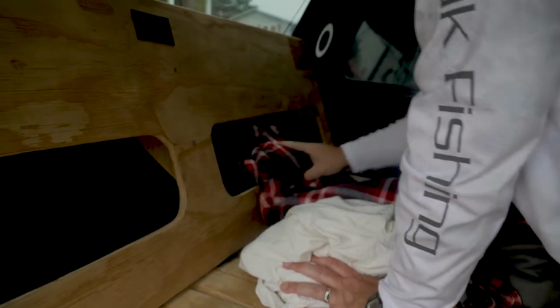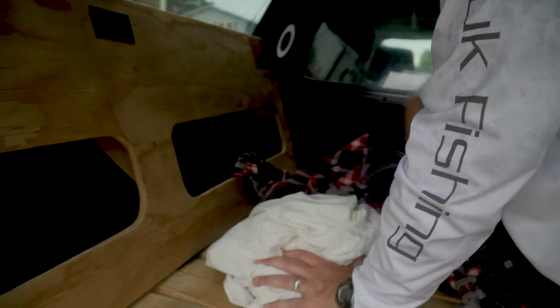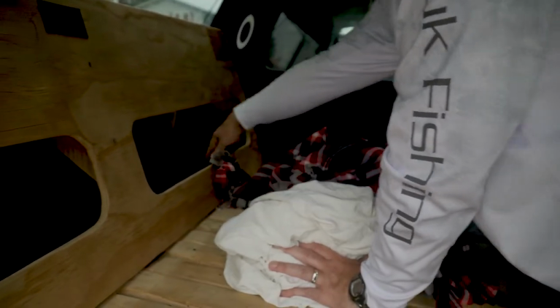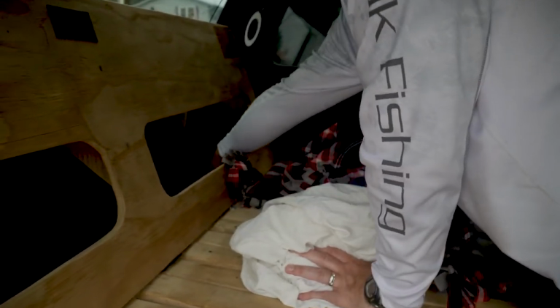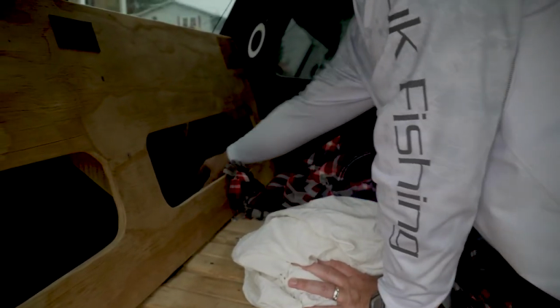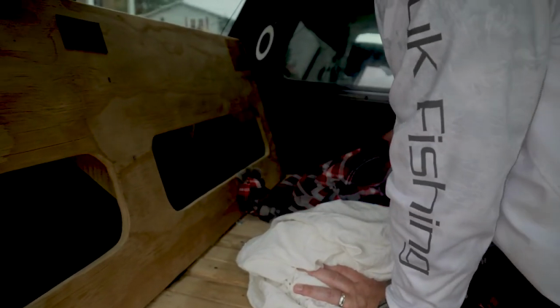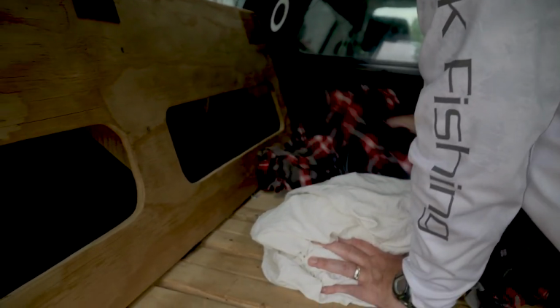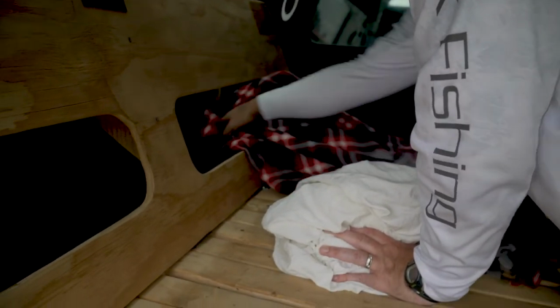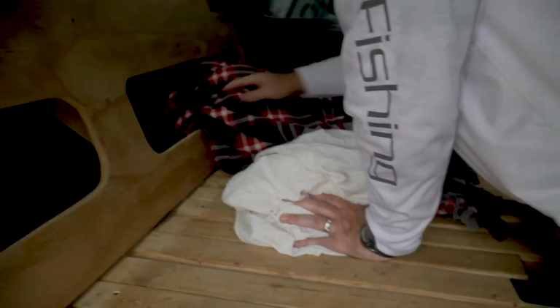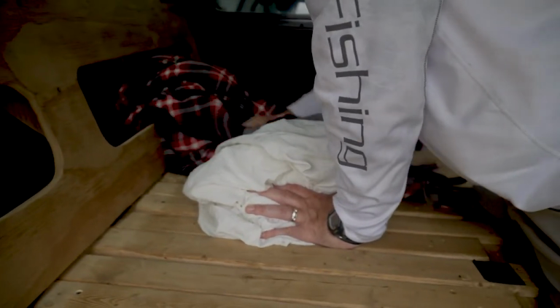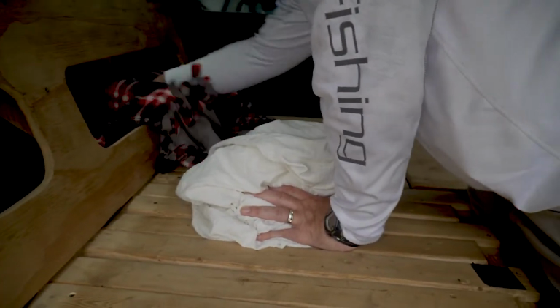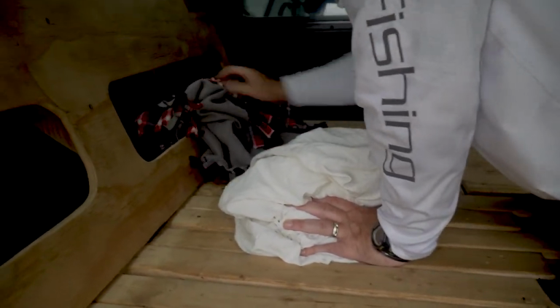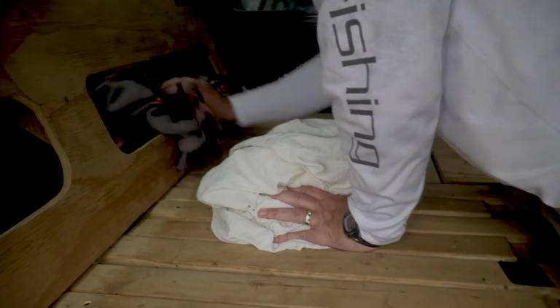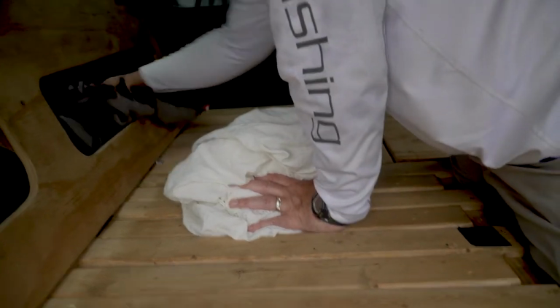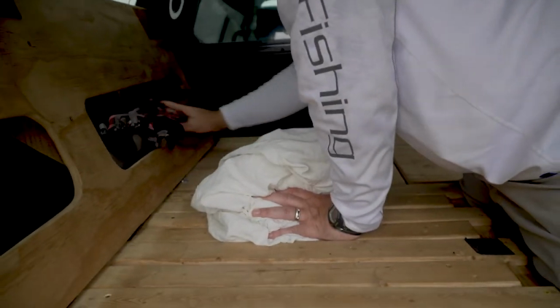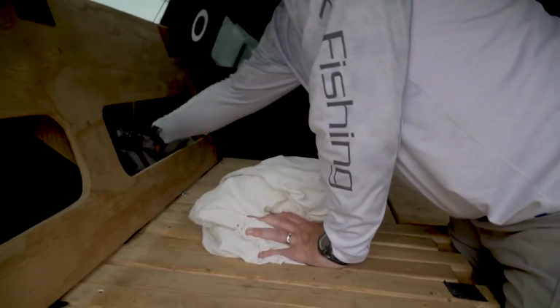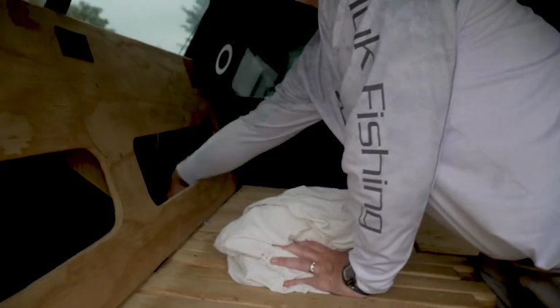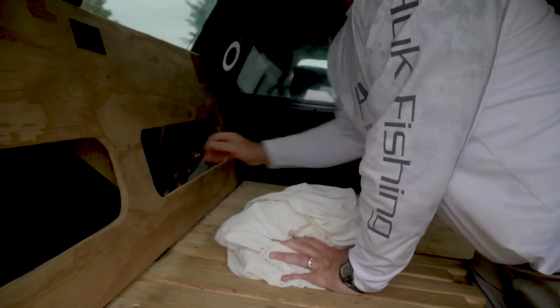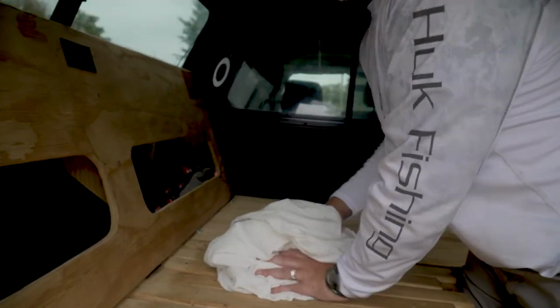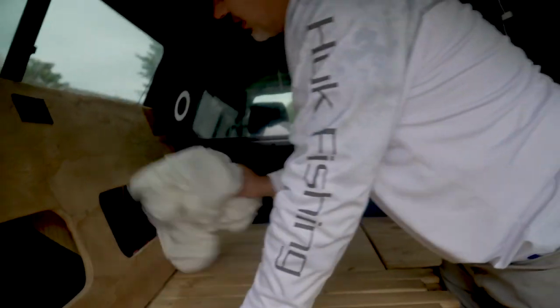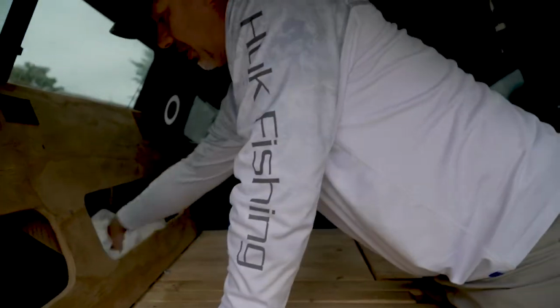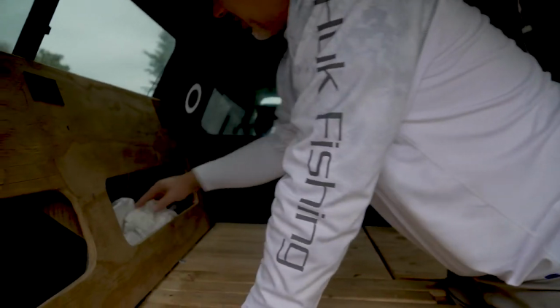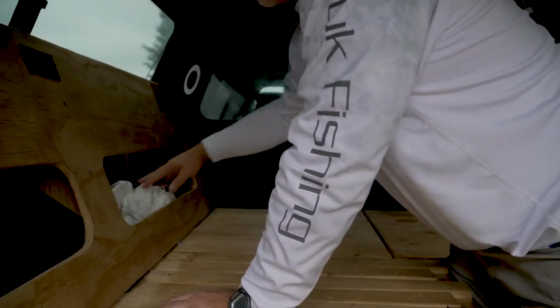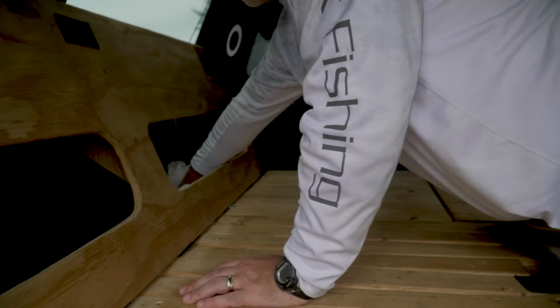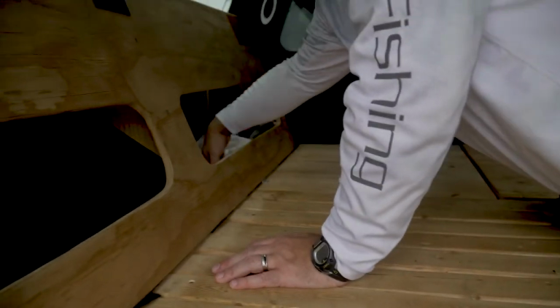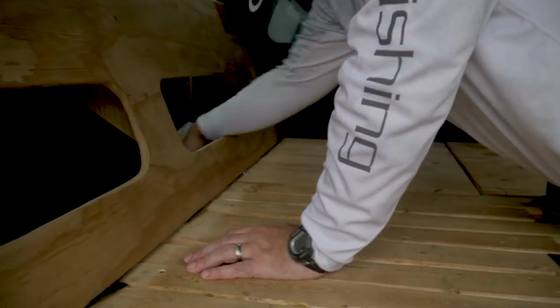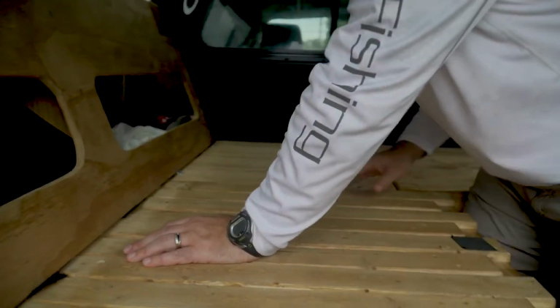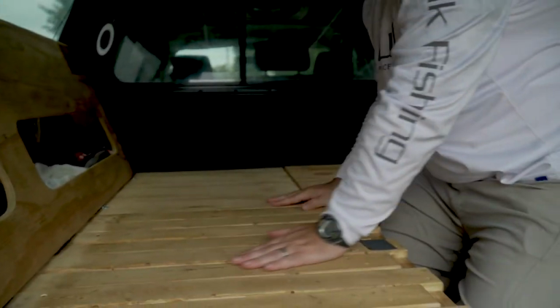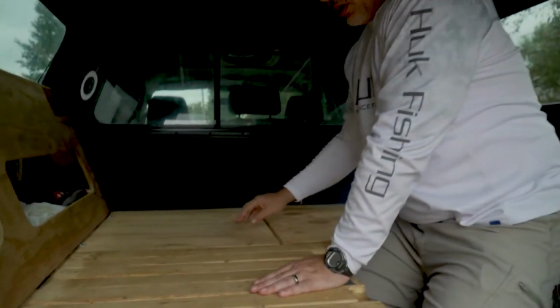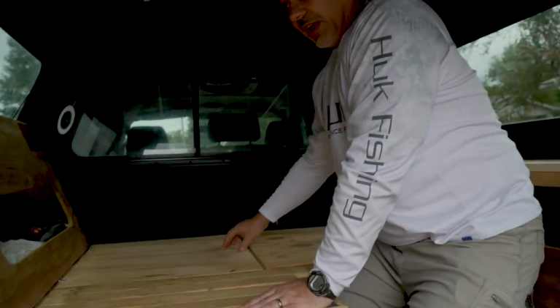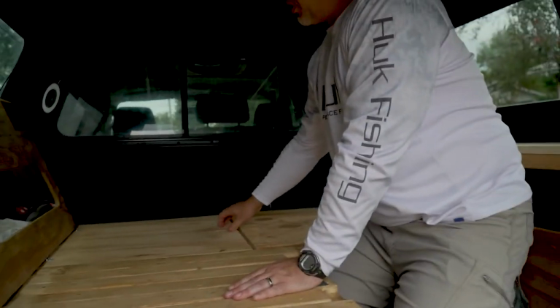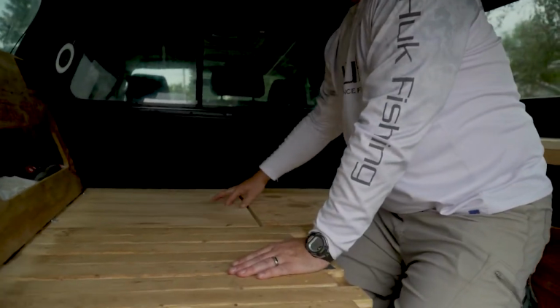There's a little hole right back here that you can see, and we keep our sleeping bags in there. We have some goose down quilts — I mean, you can stuff like five back in there. Works really well. We have storage right here too.